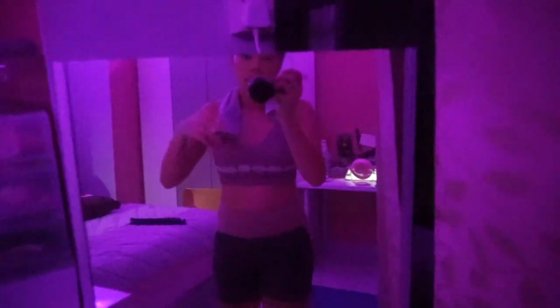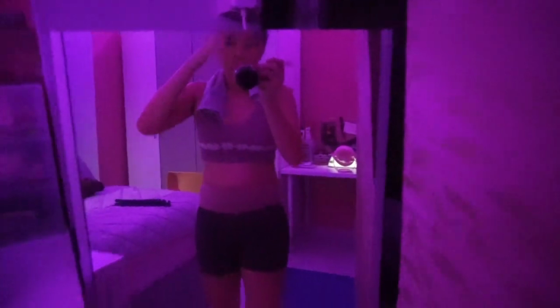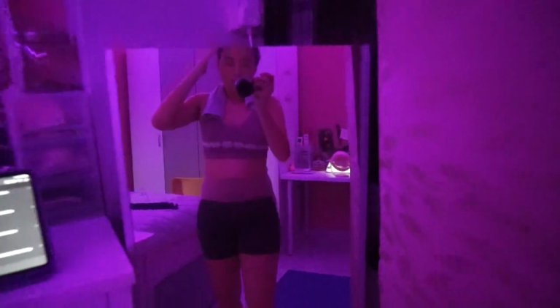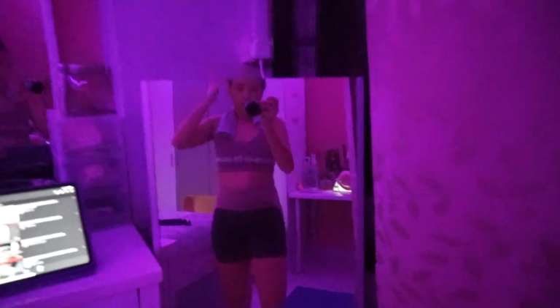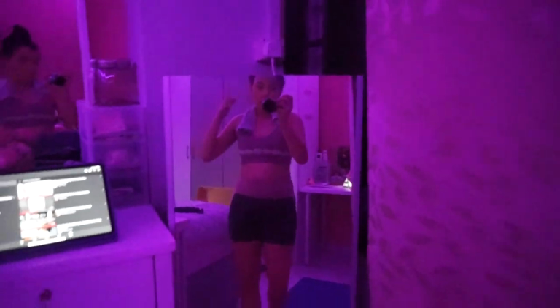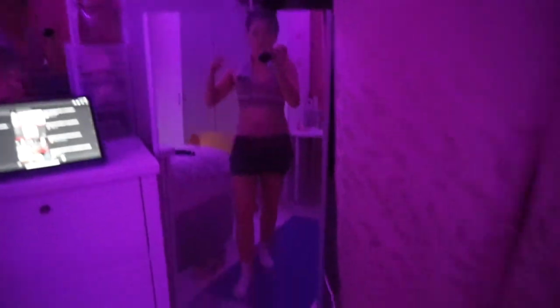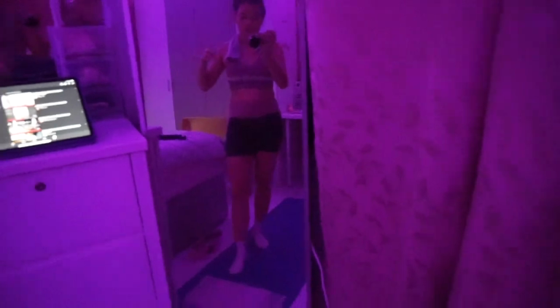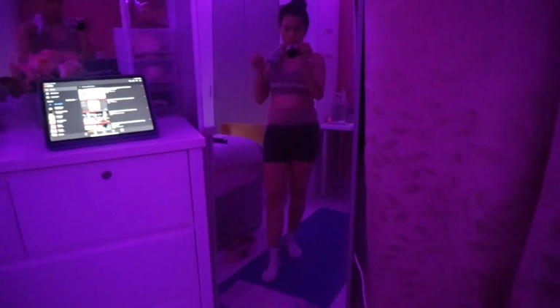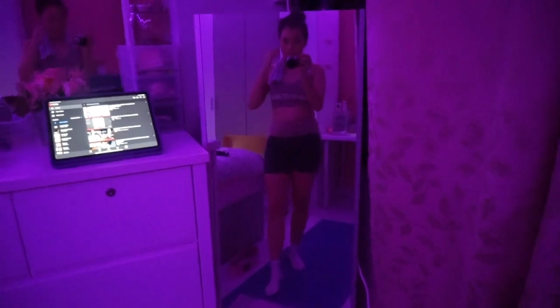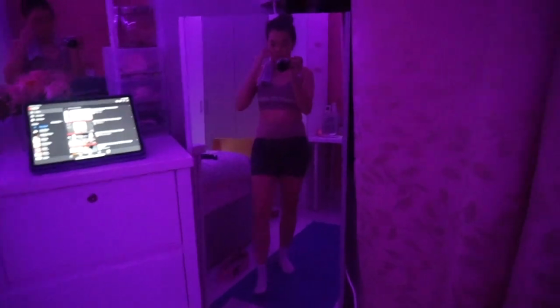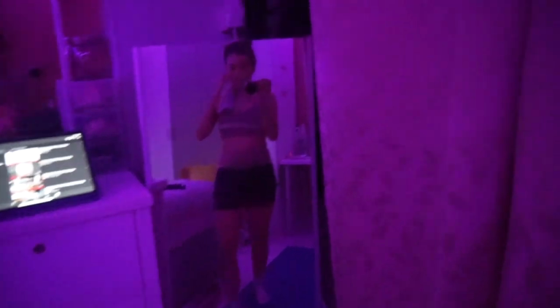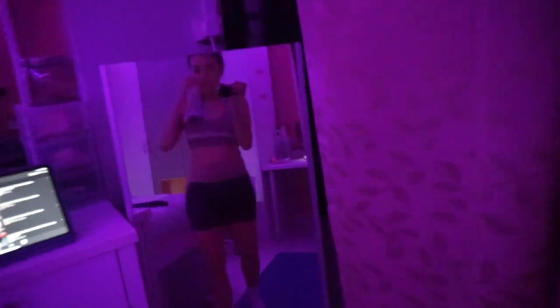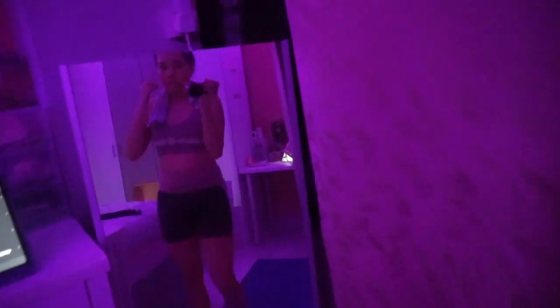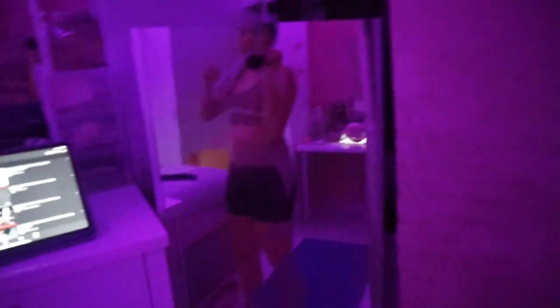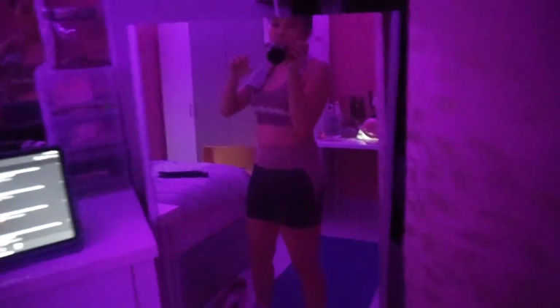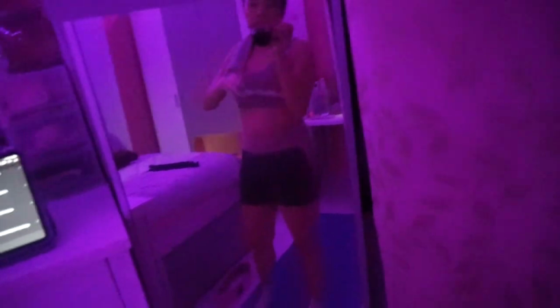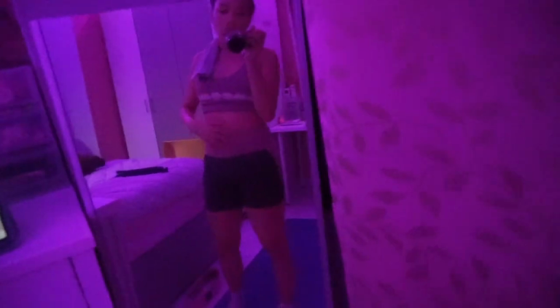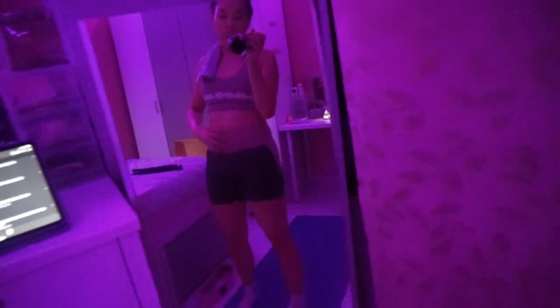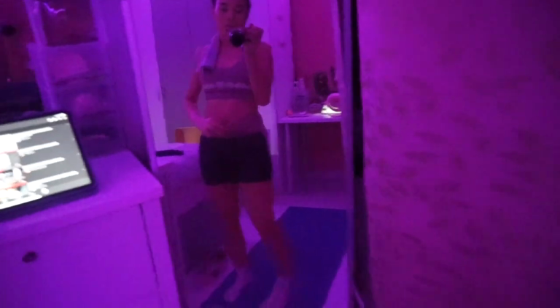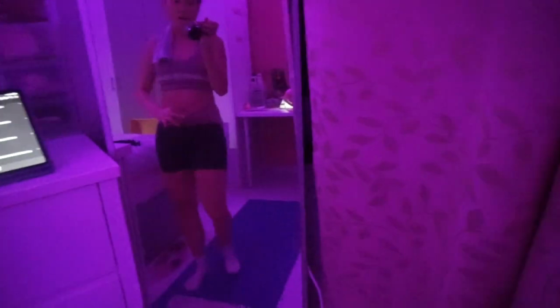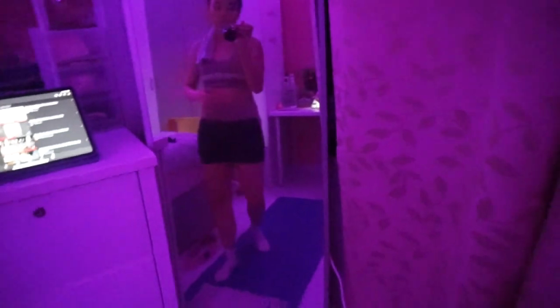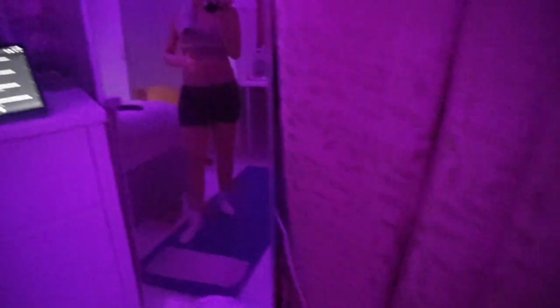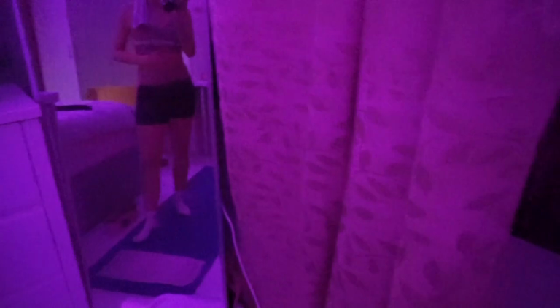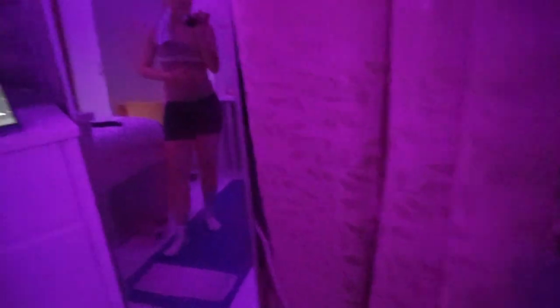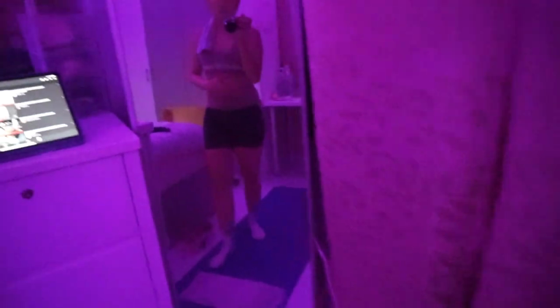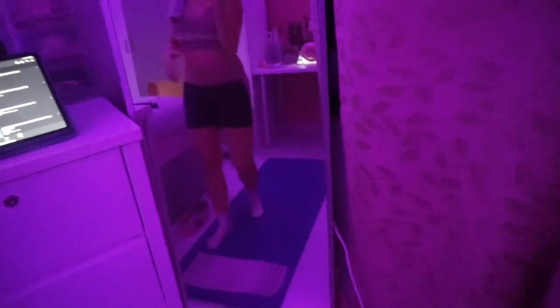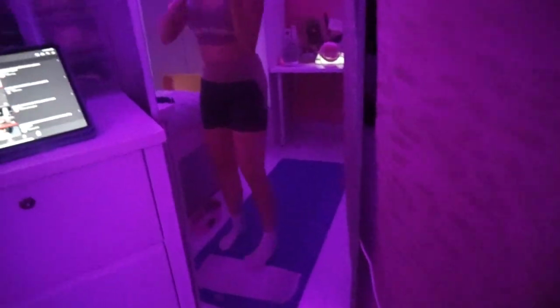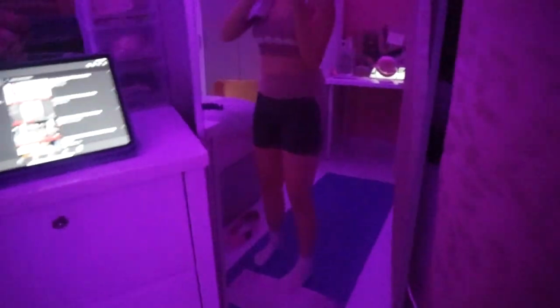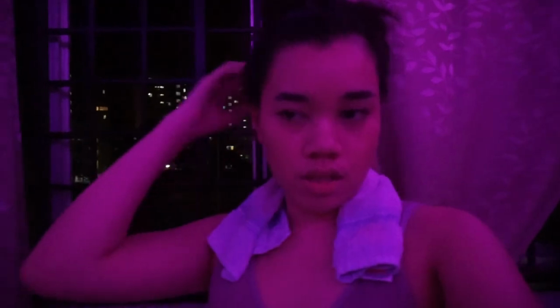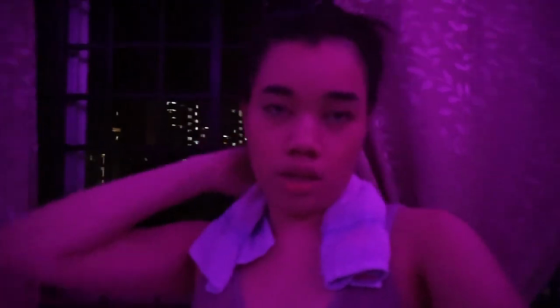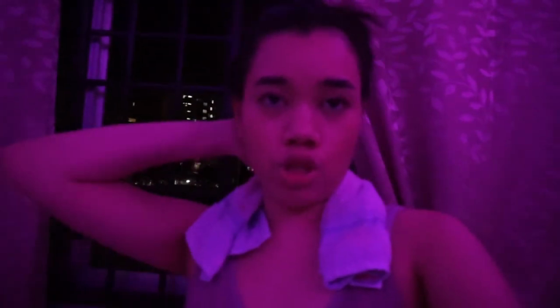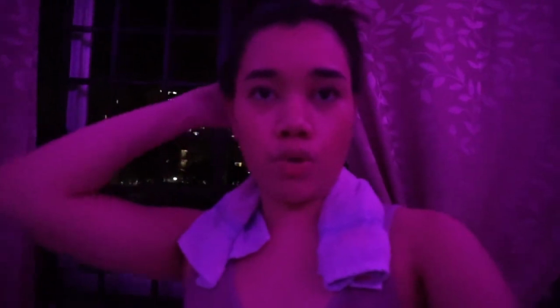Finished working out. I did abs and body. I'm gonna shower now.